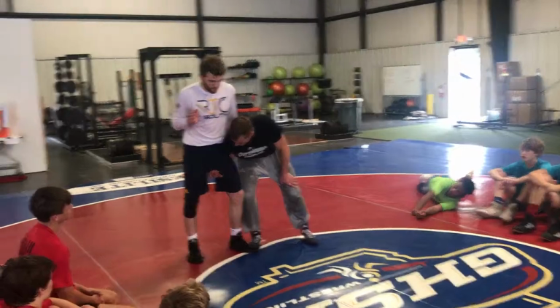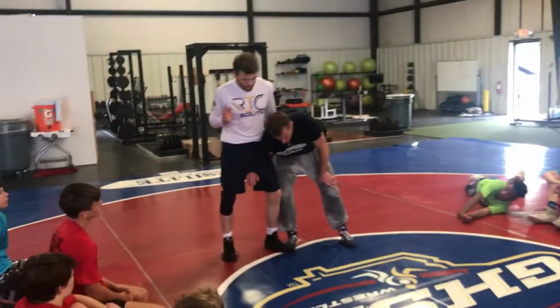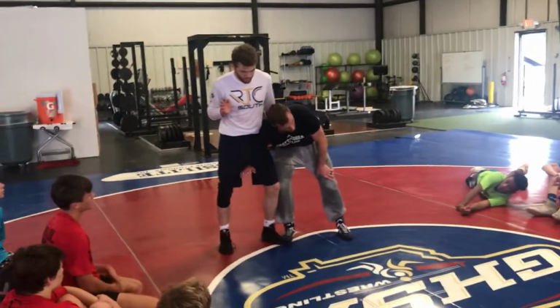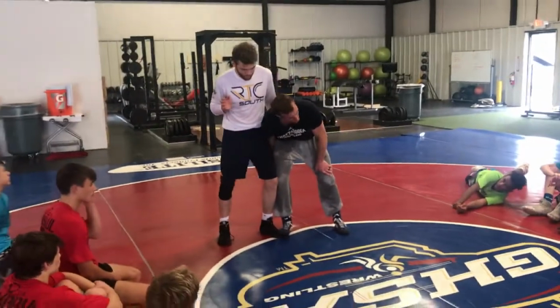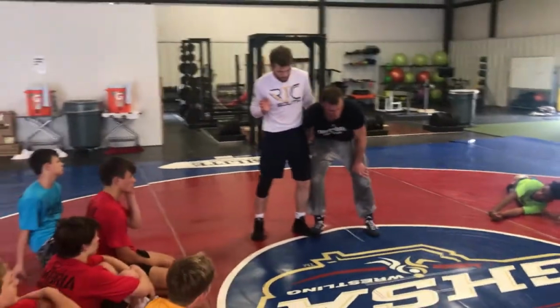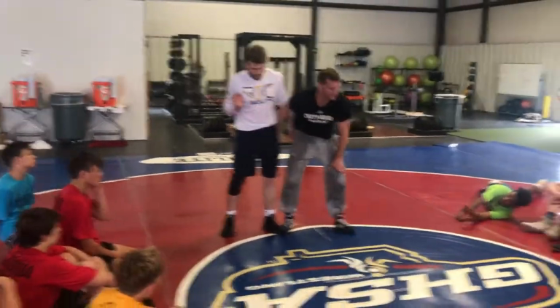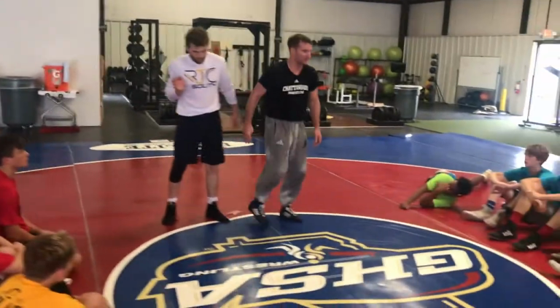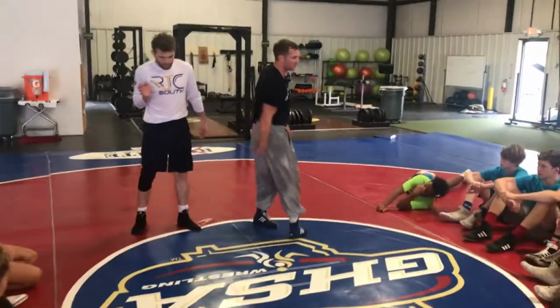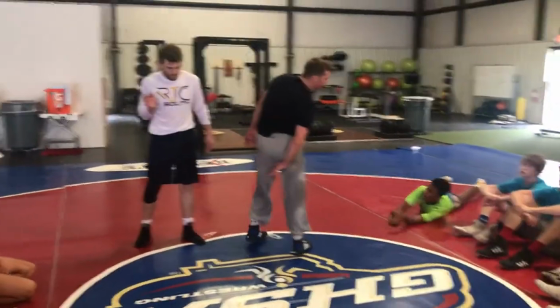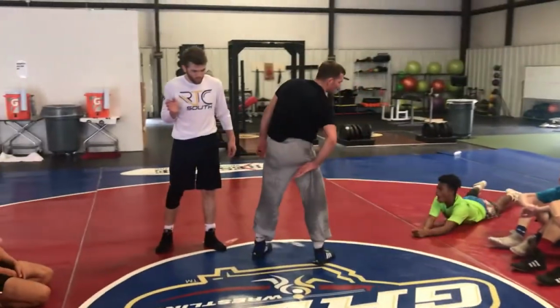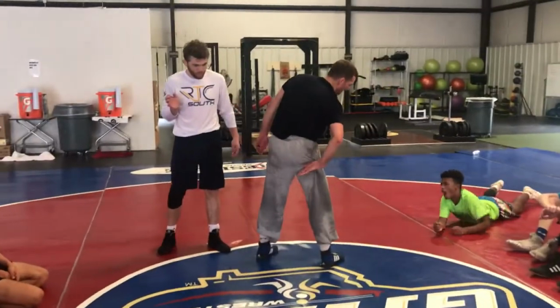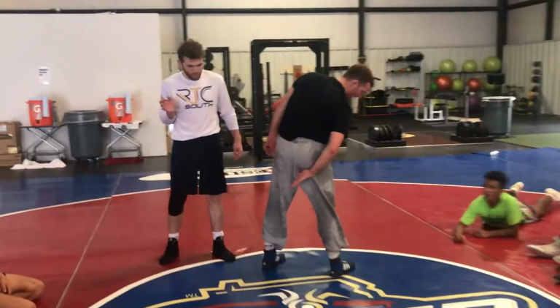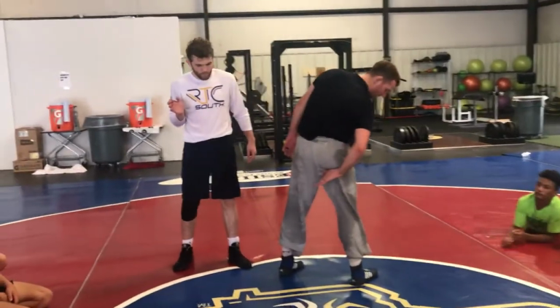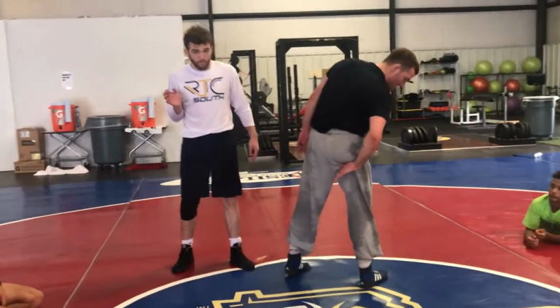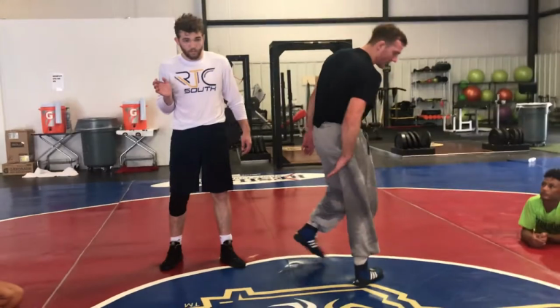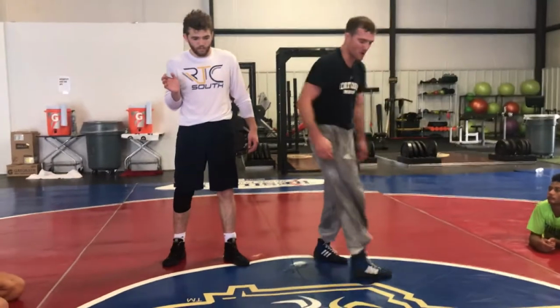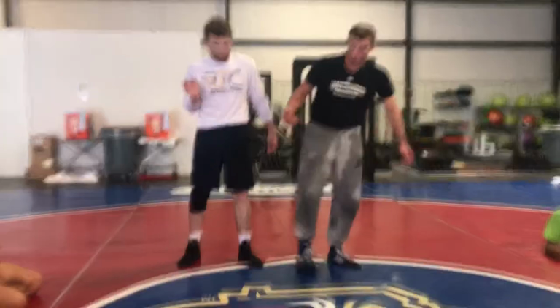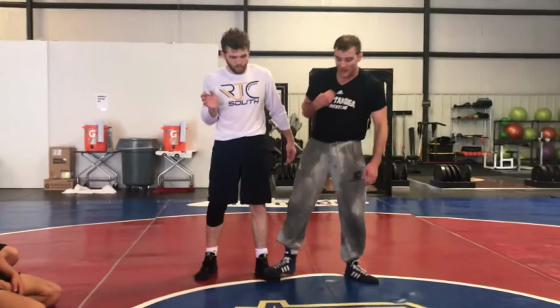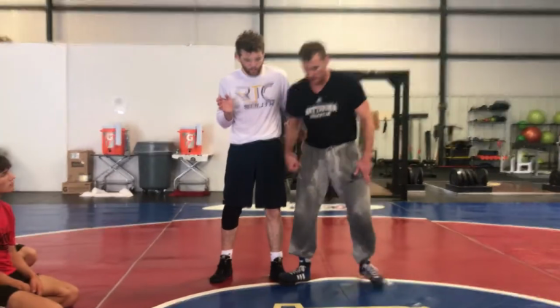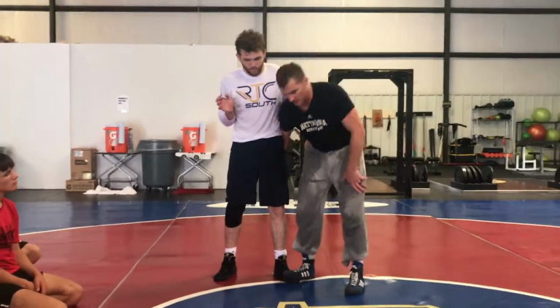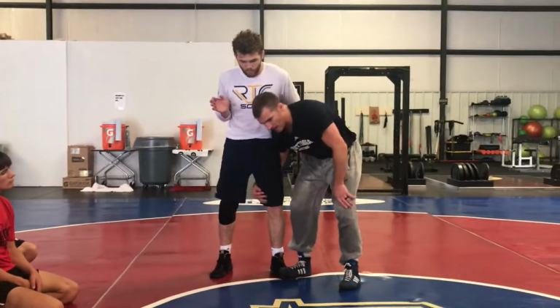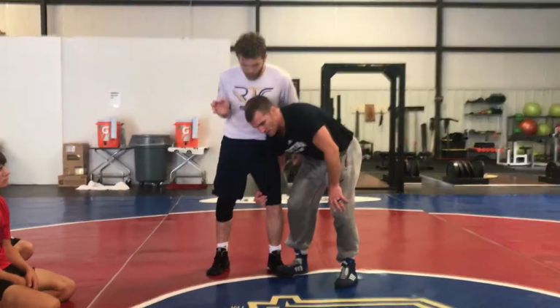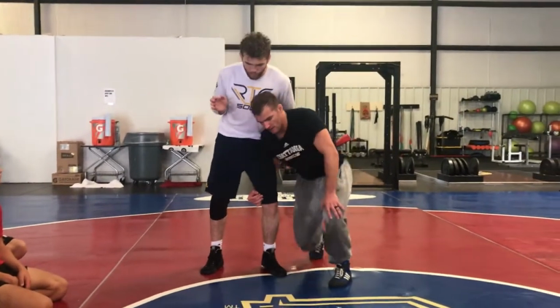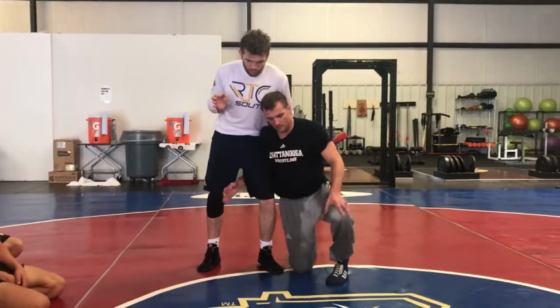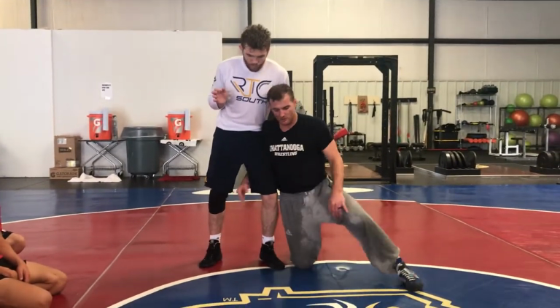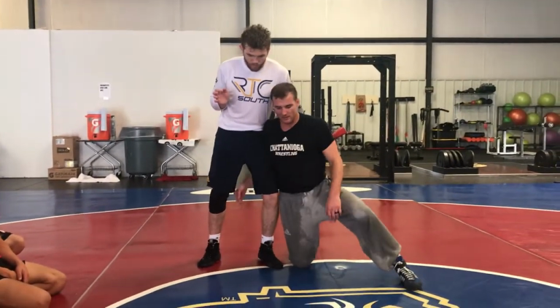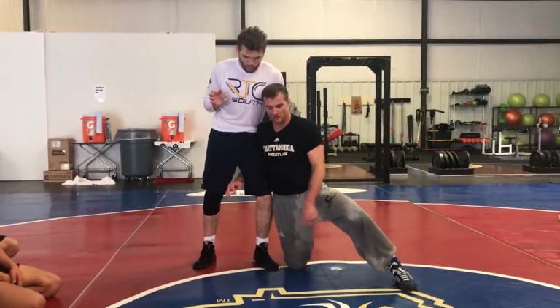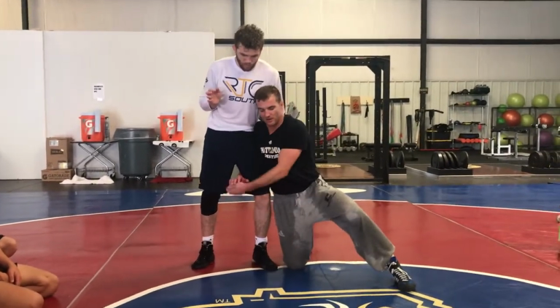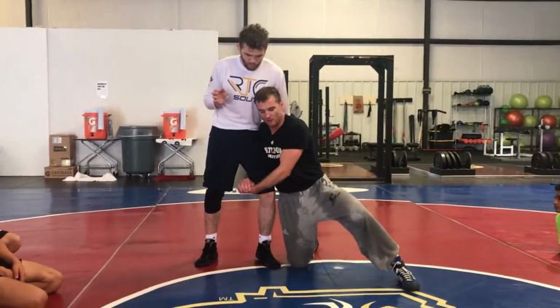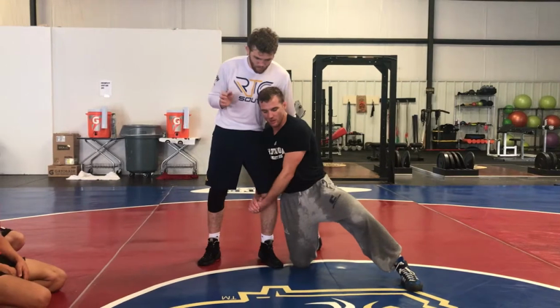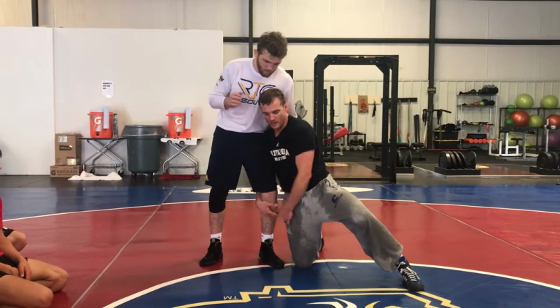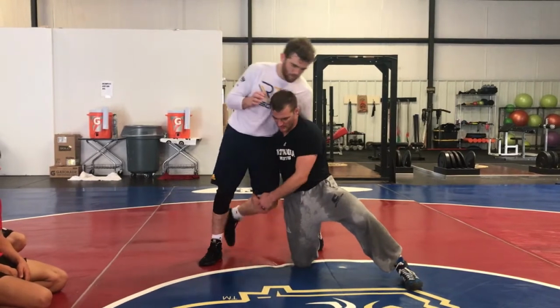This hand, right under his butt cheek. That arm stays right below his butt cheek, right here. Why I like to do that: if I'm in on a single leg, whether it's on my knees or on my feet, and I'm below, way down here.